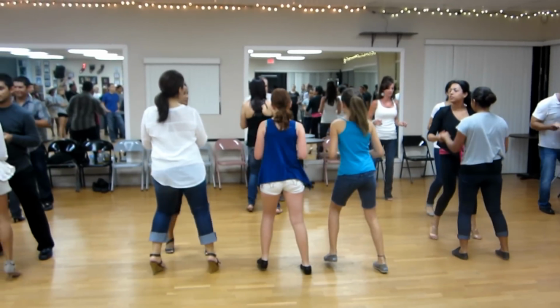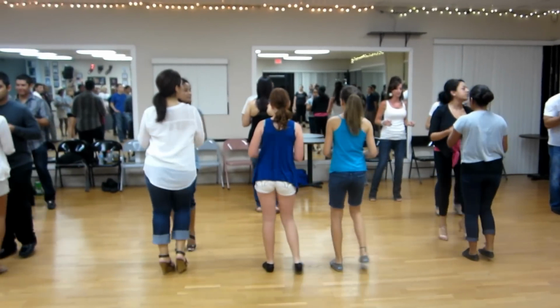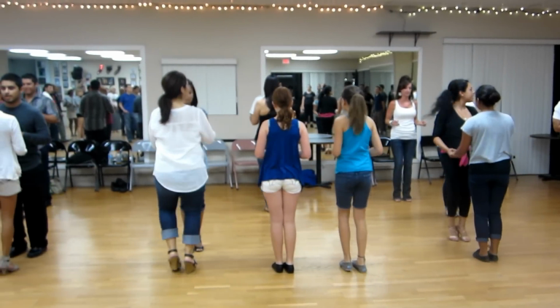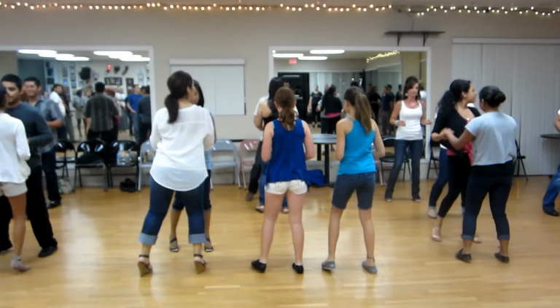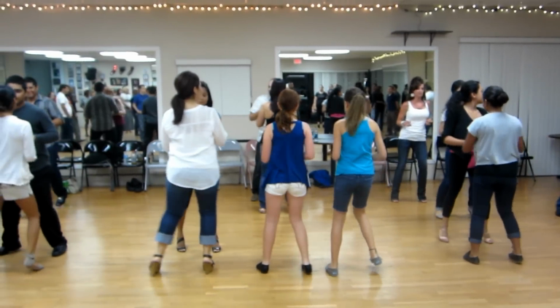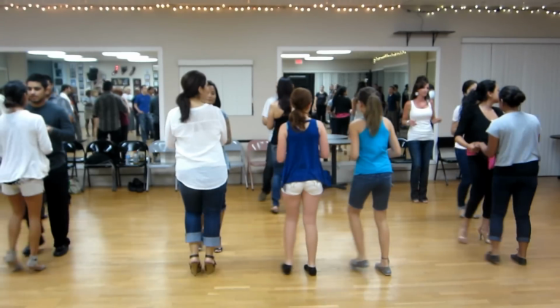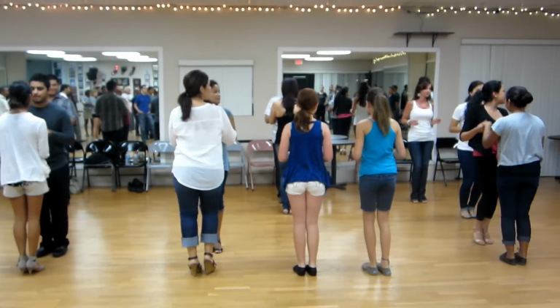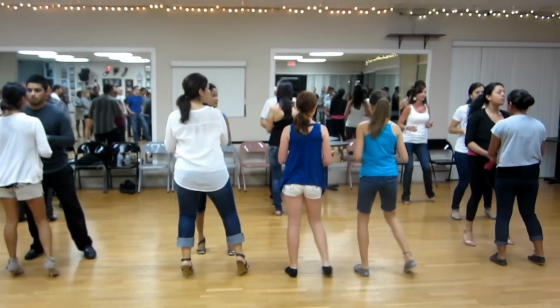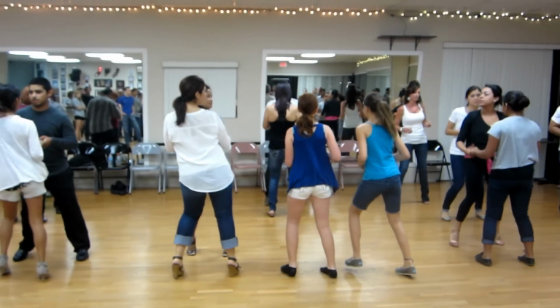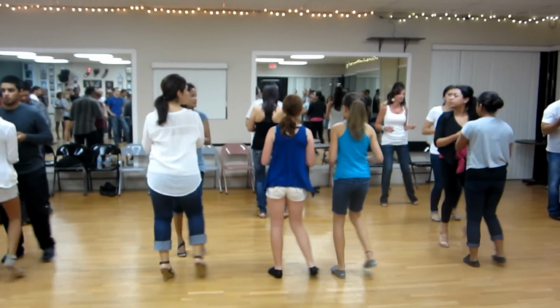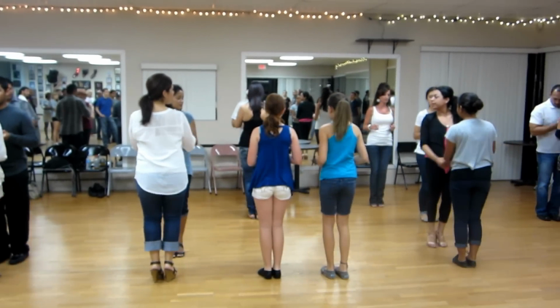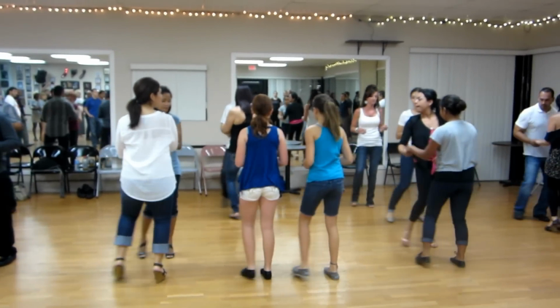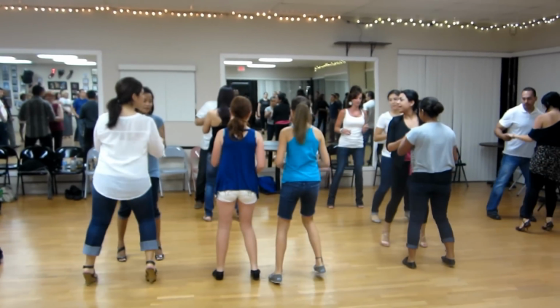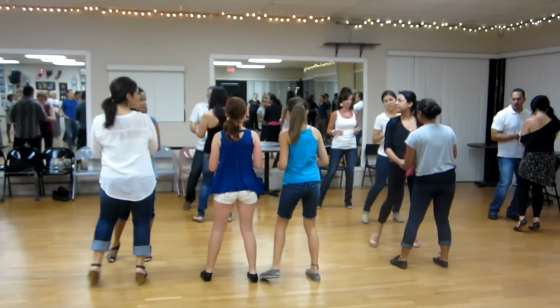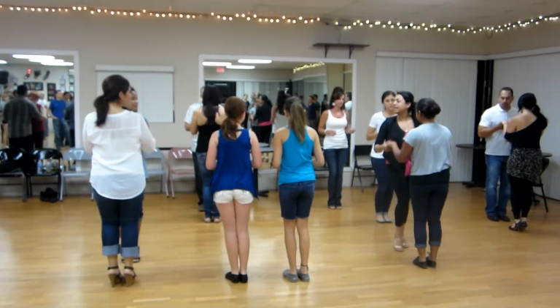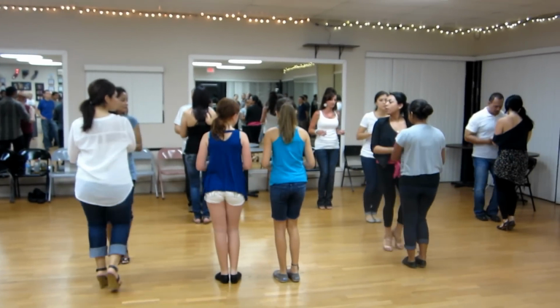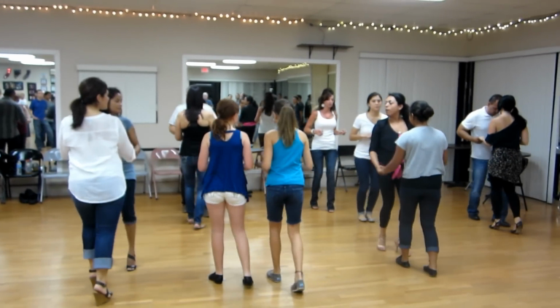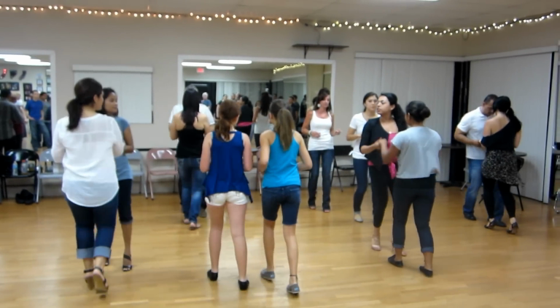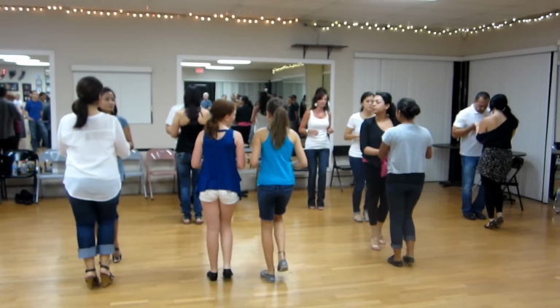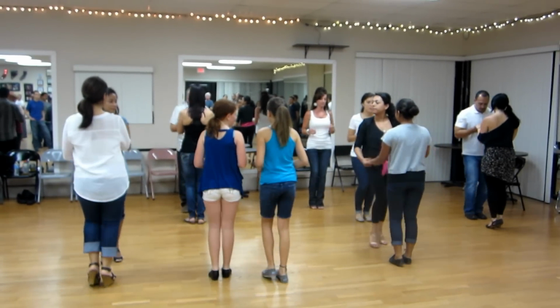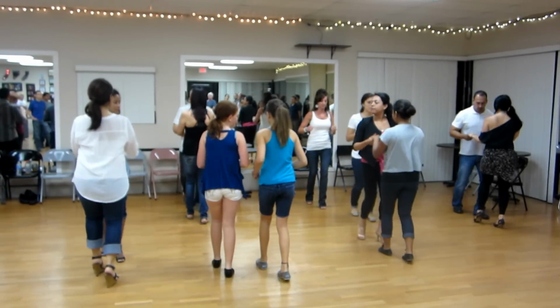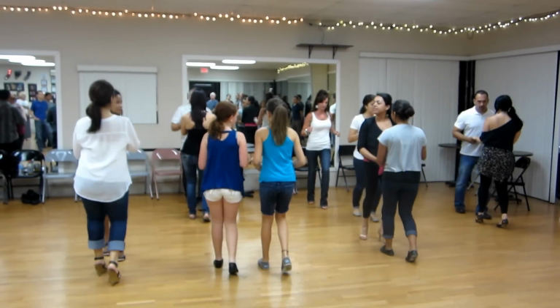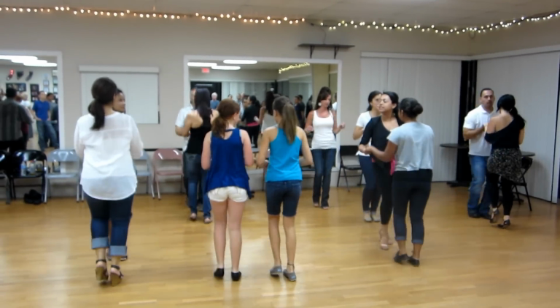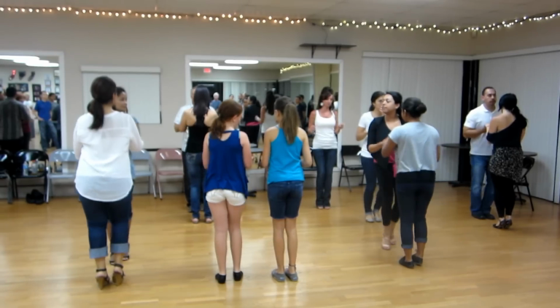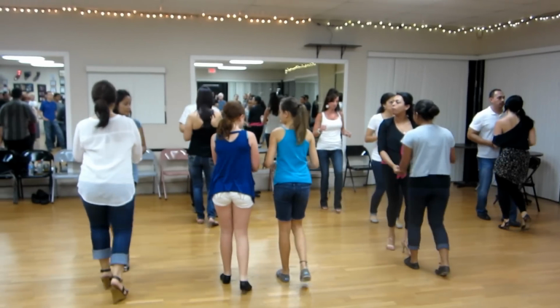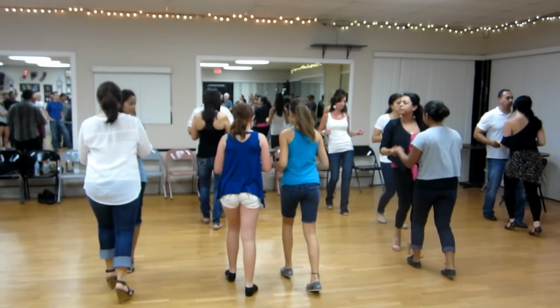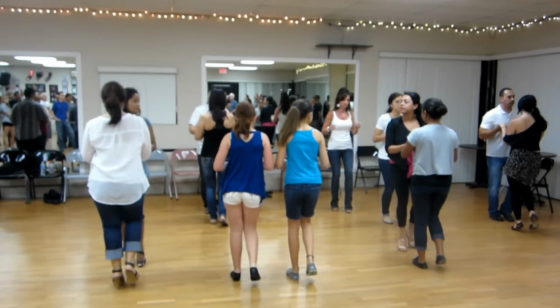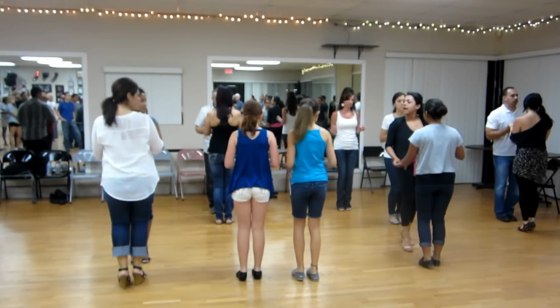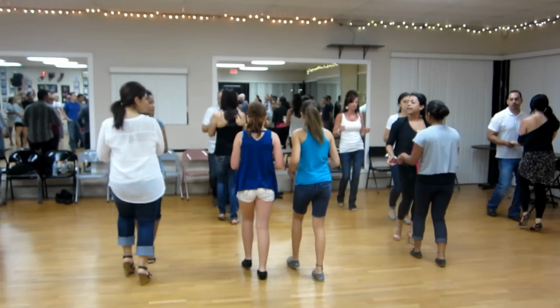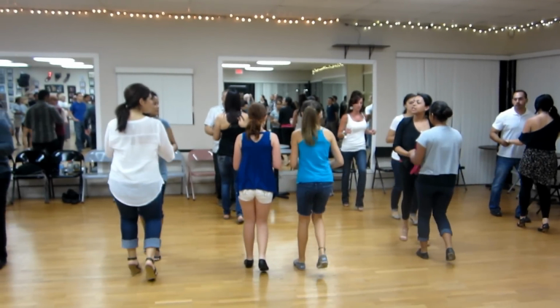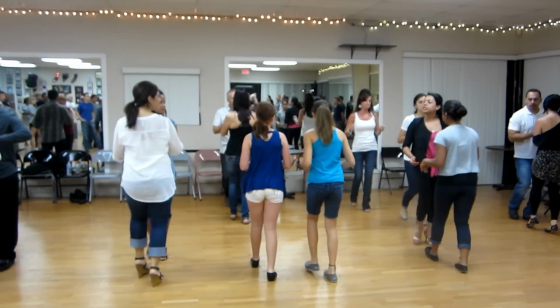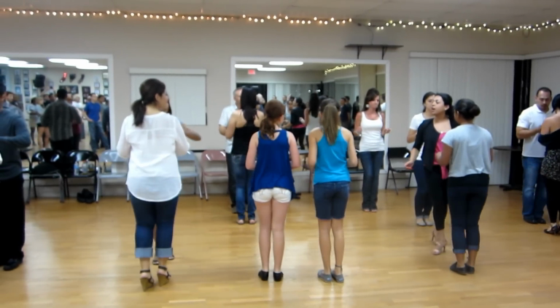1, 2, 3, 5, 6, 7, 1, 2, 3, basic step. 1, 2, 3, 5, 6, 7, 1, 2, 3, 5, 6, 7, 1, 2, 3, come down. You guys can turn.